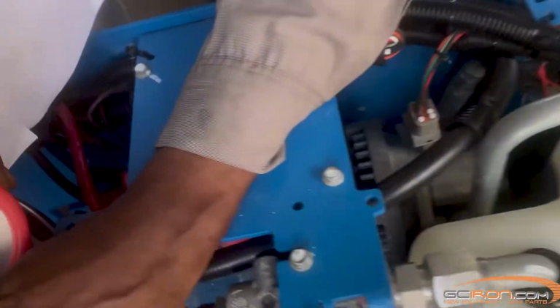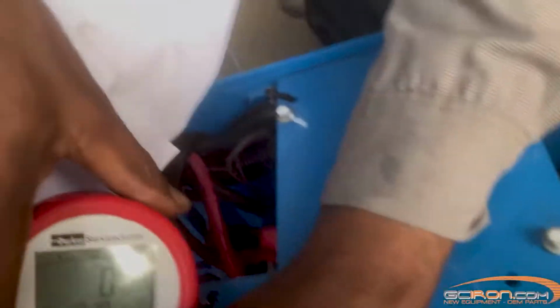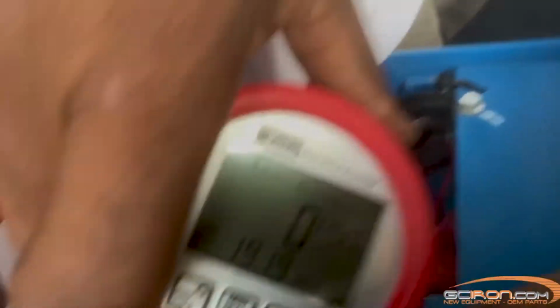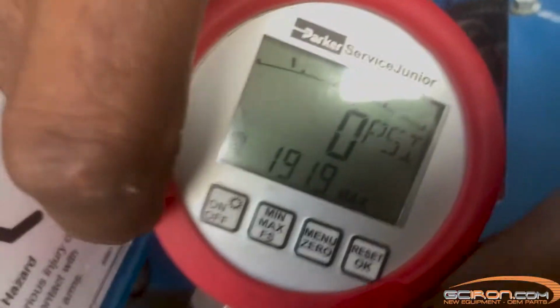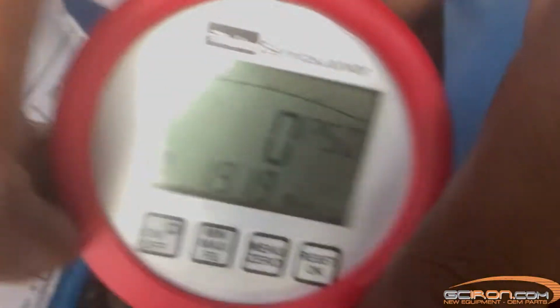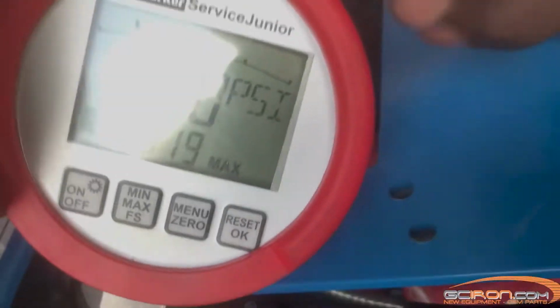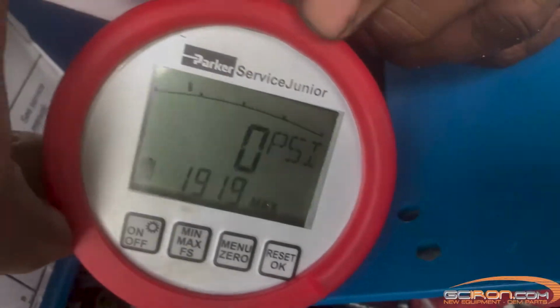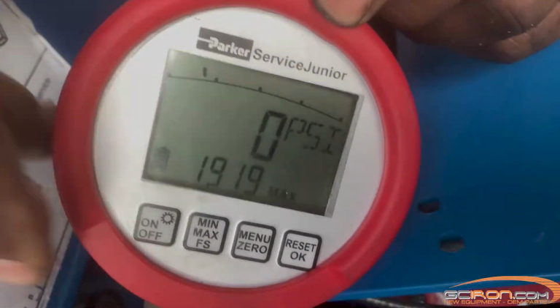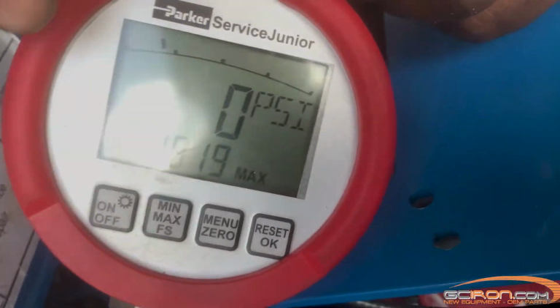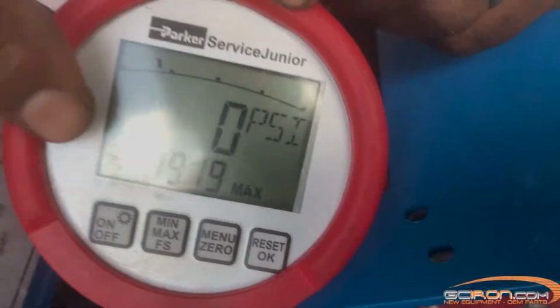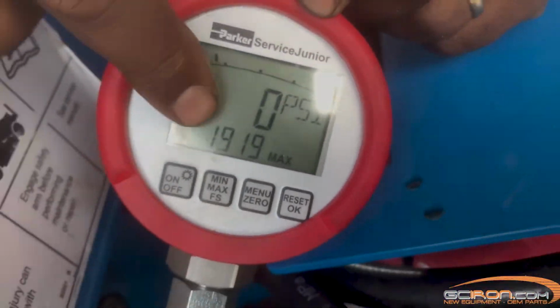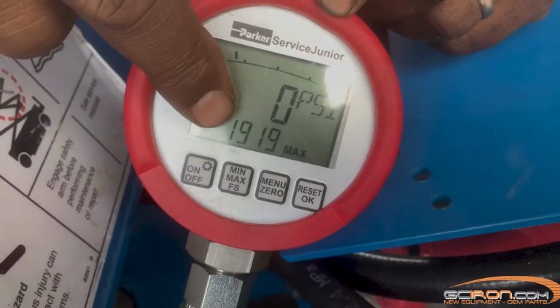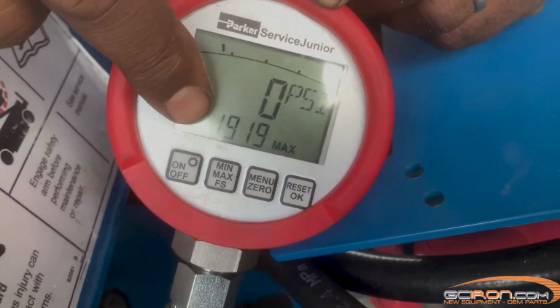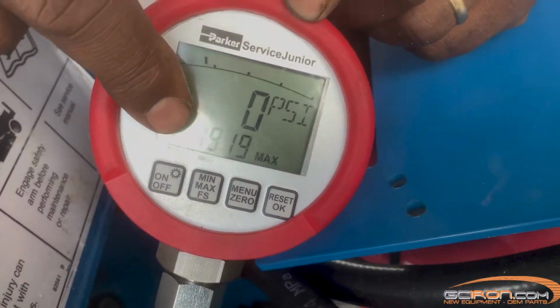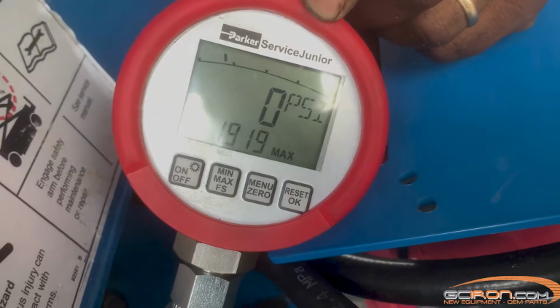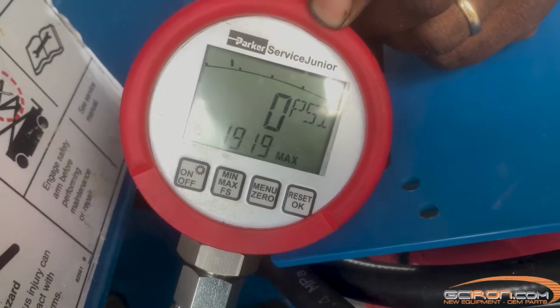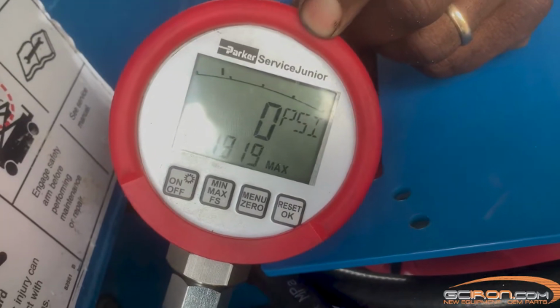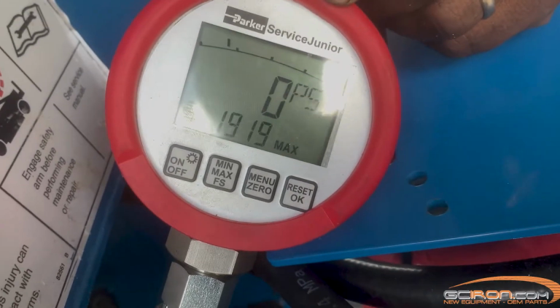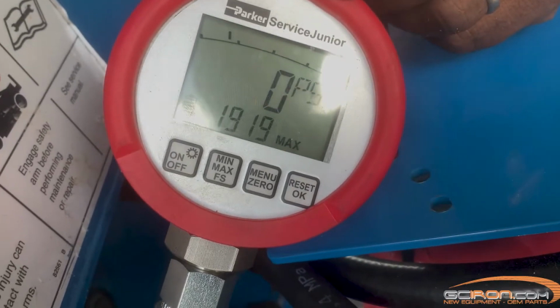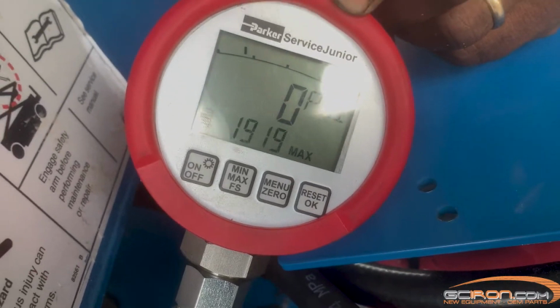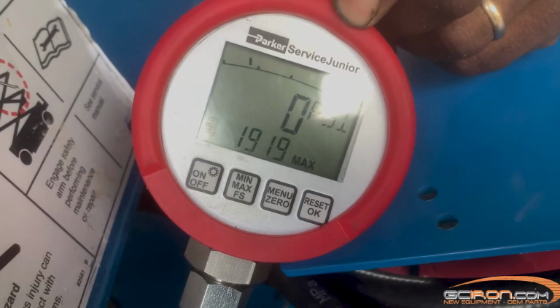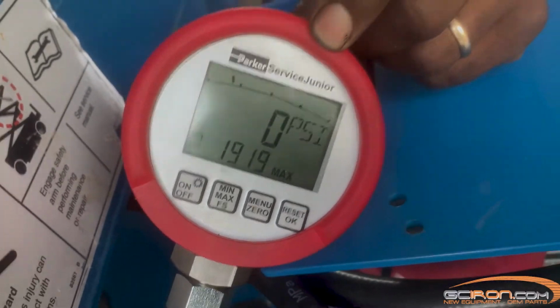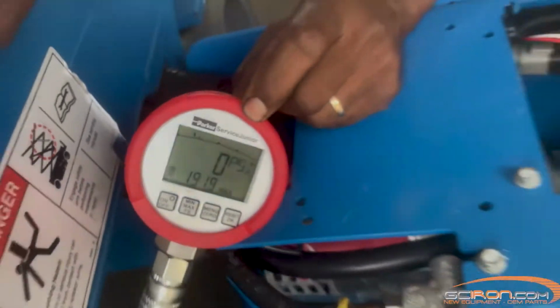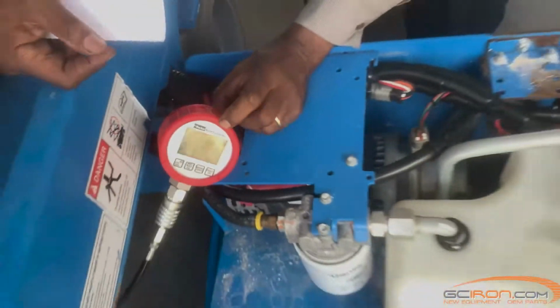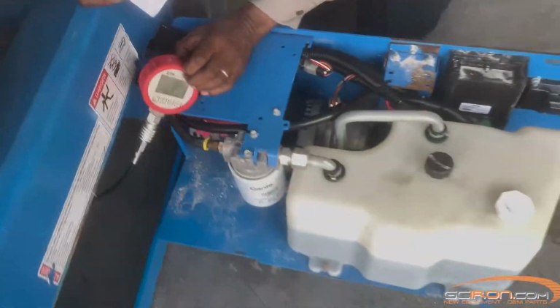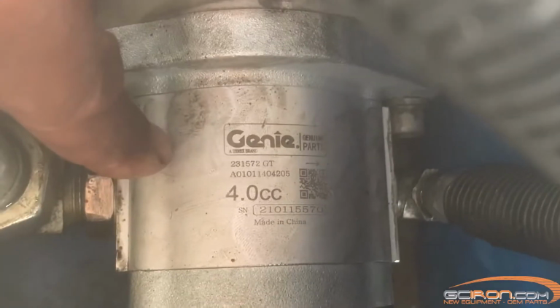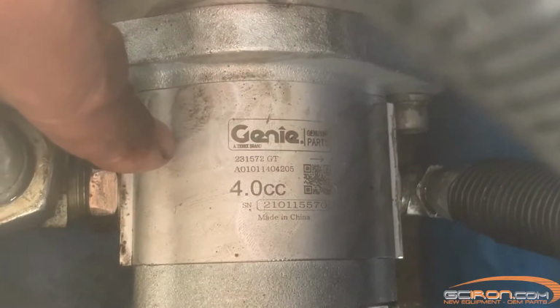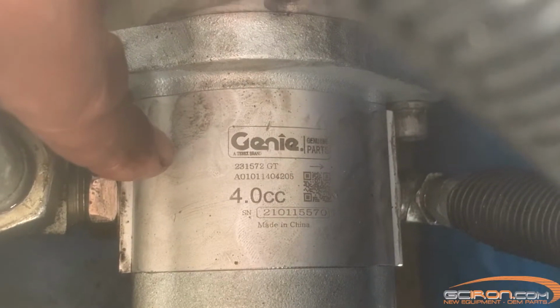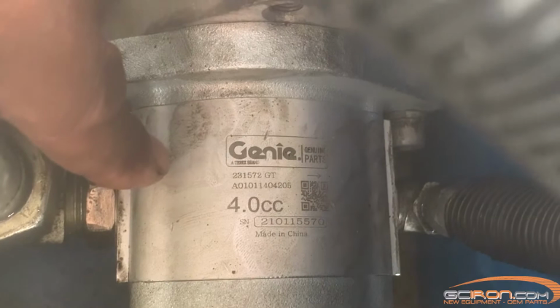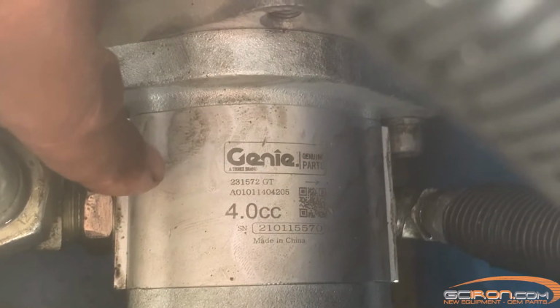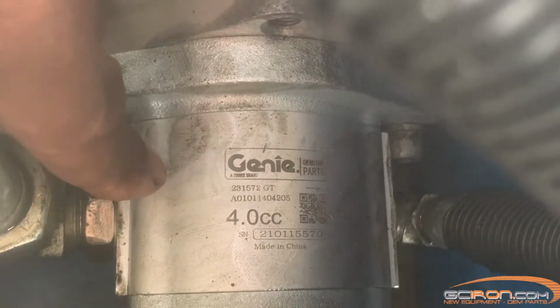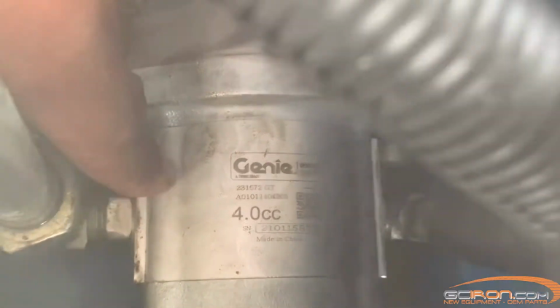As you can see on our pump here, we only managed to get a reading of about 1900 PSI, which is nowhere near the 3200 PSI we are looking for. So this indicates to us that the pump is bad and will need to be serviced or replaced.